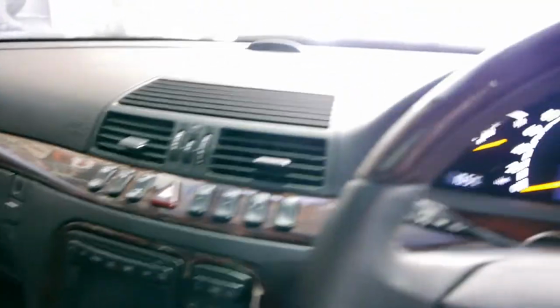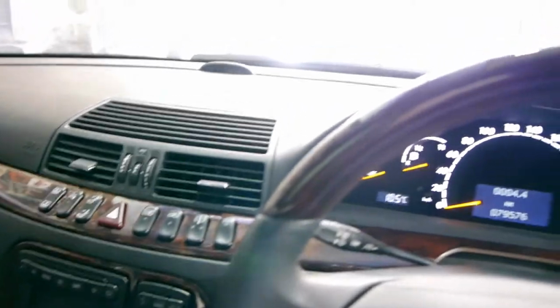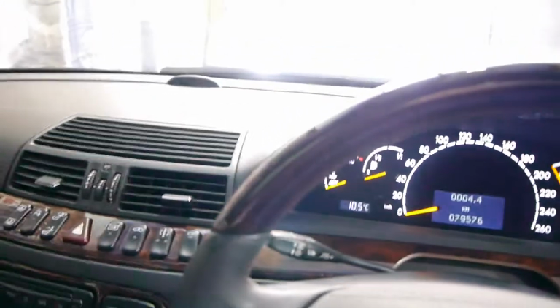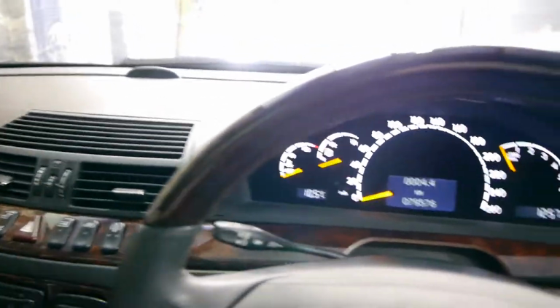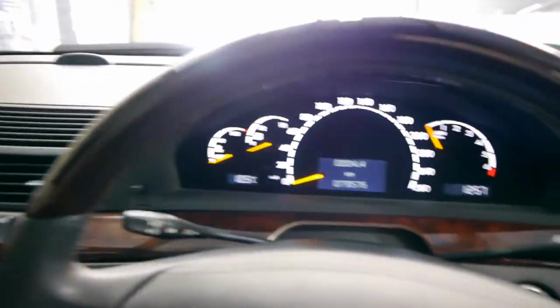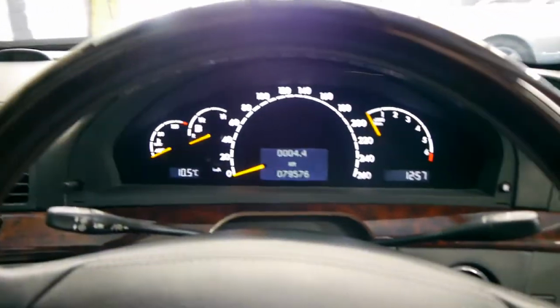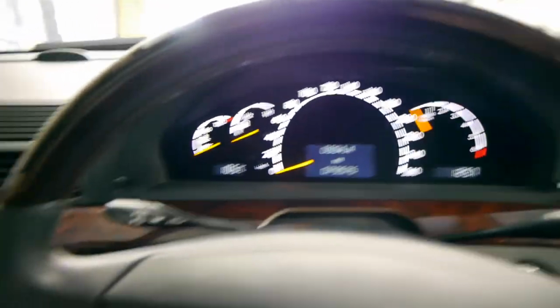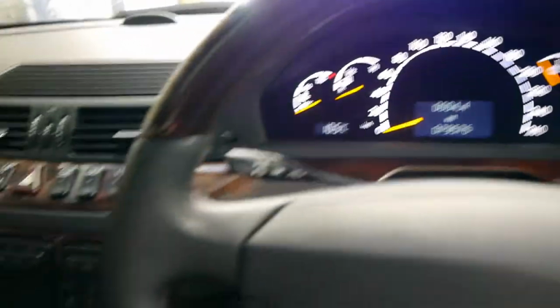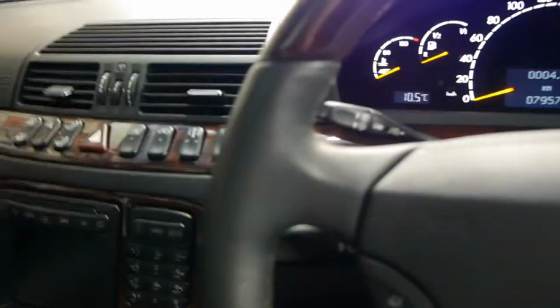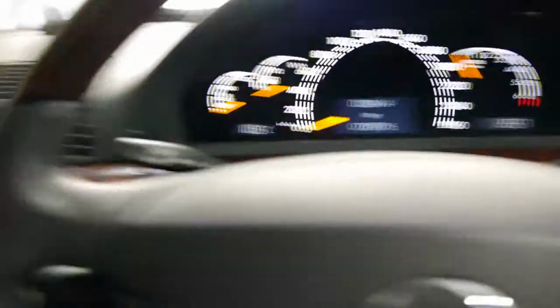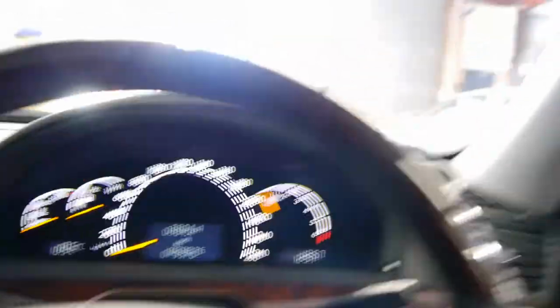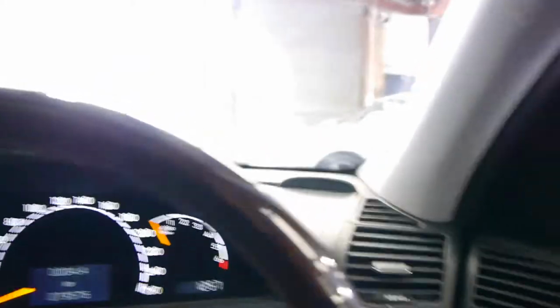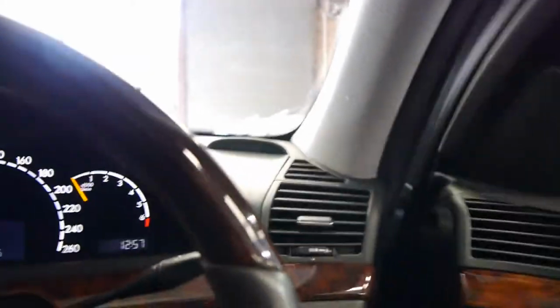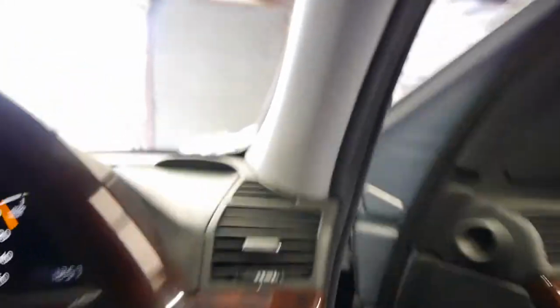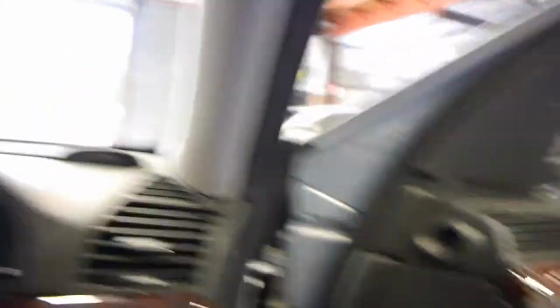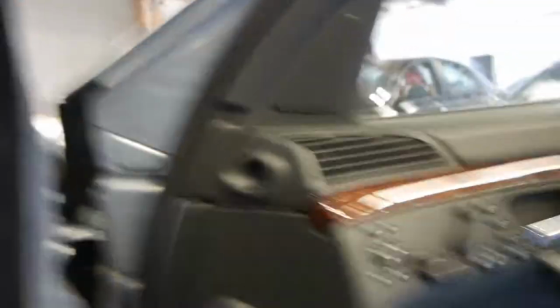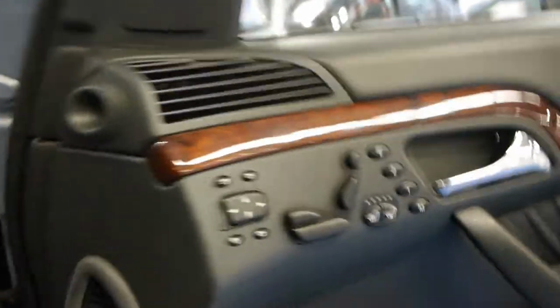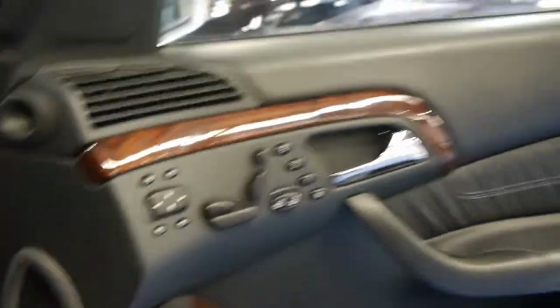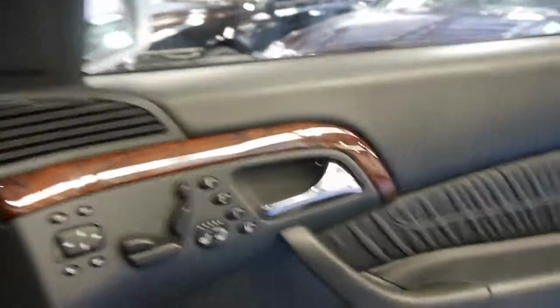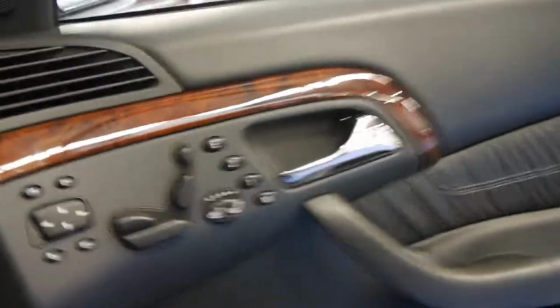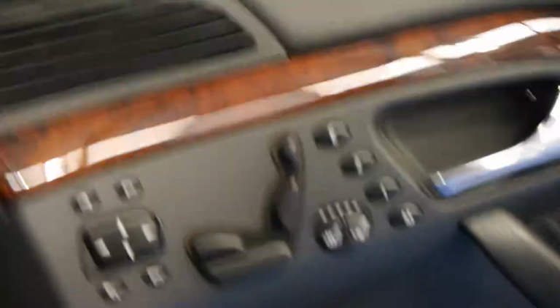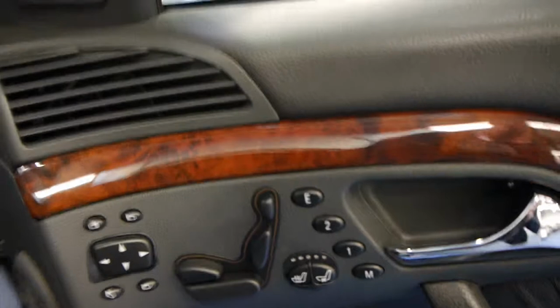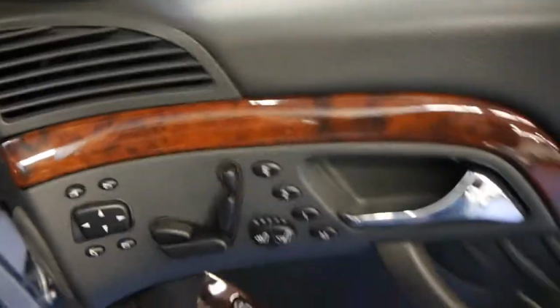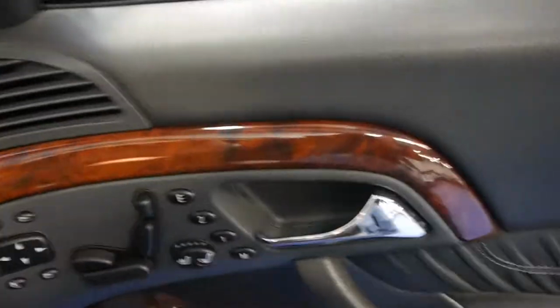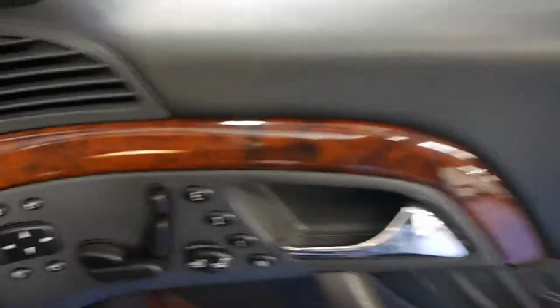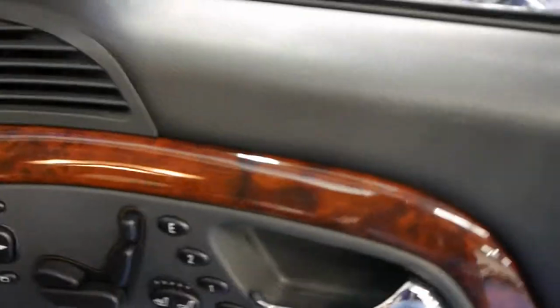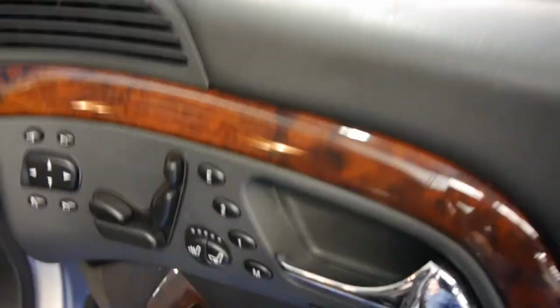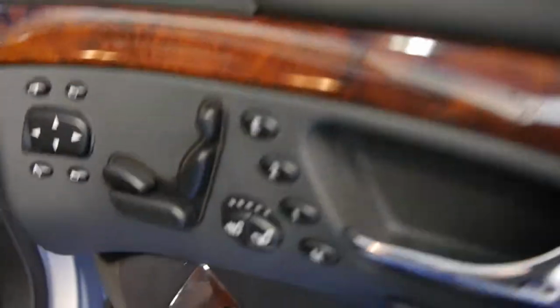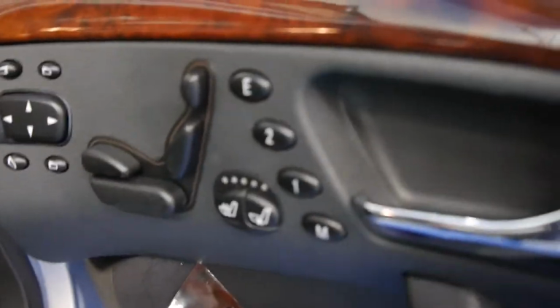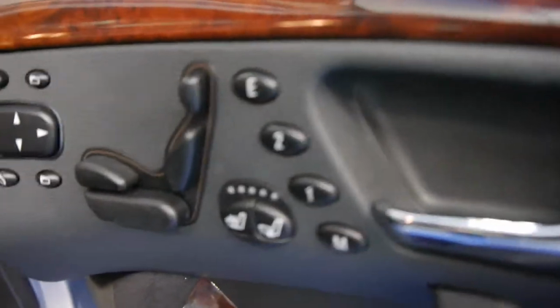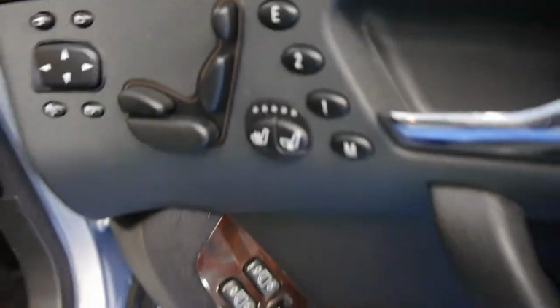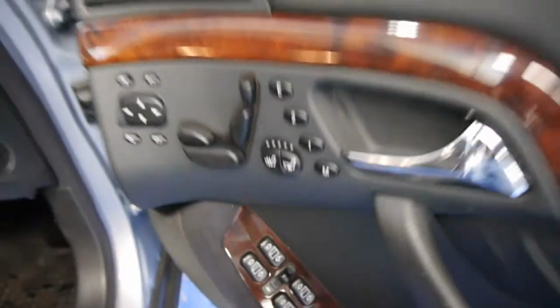You can see this particular car has a wood grain steering wheel, and the list goes on. Obviously it's got fully electric memory seats, heated seats, and air-conditioned seats.